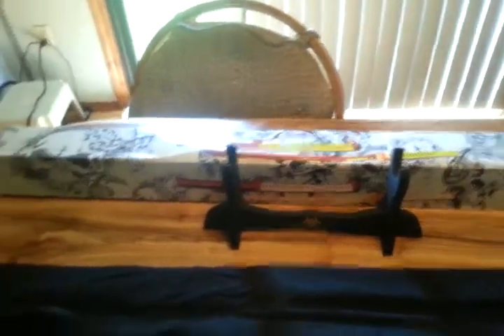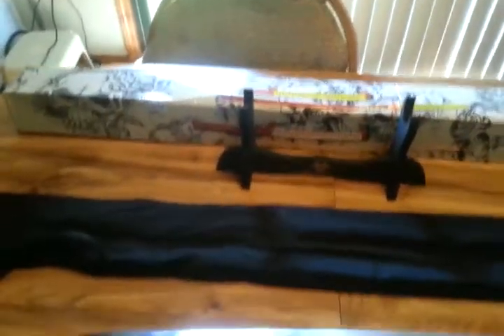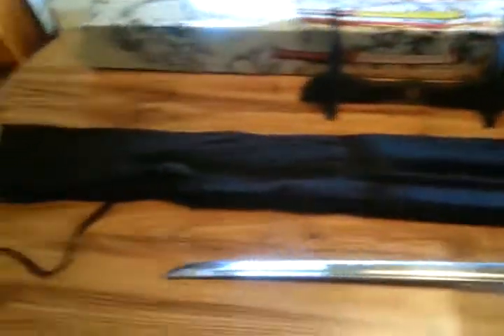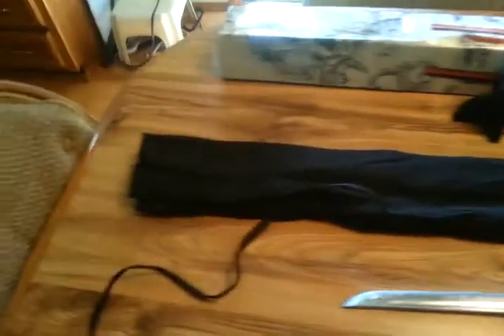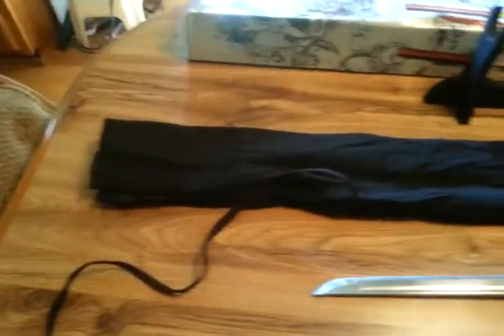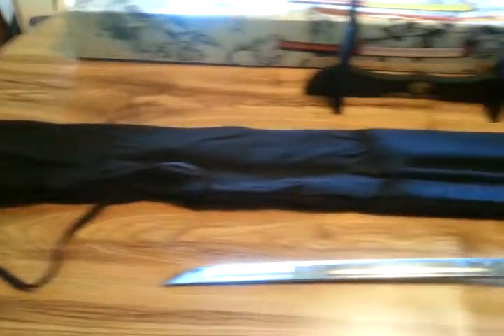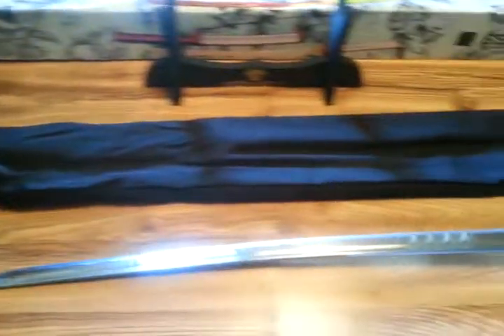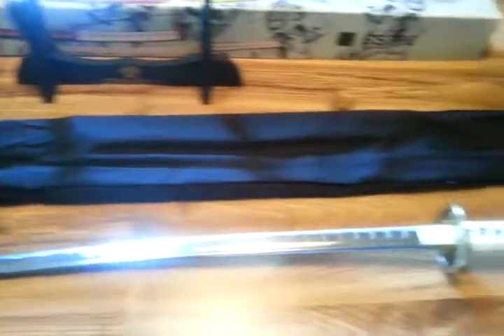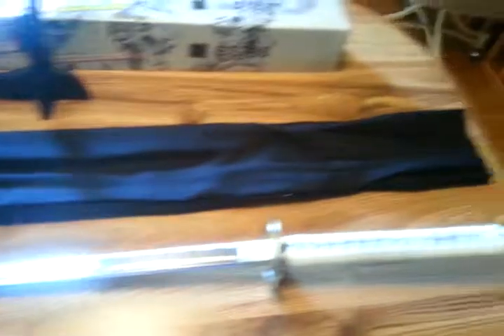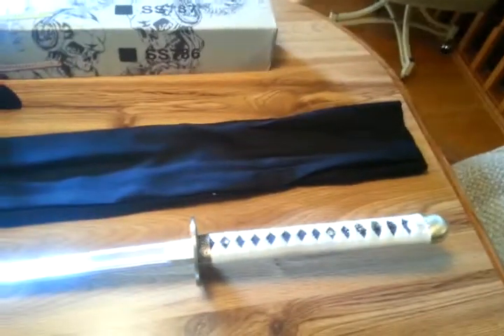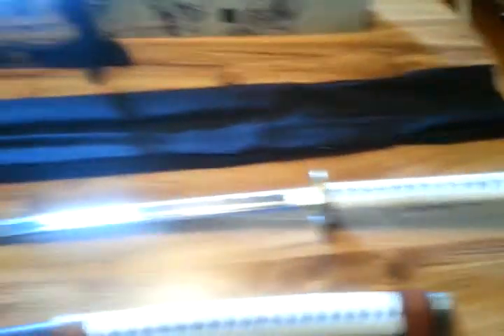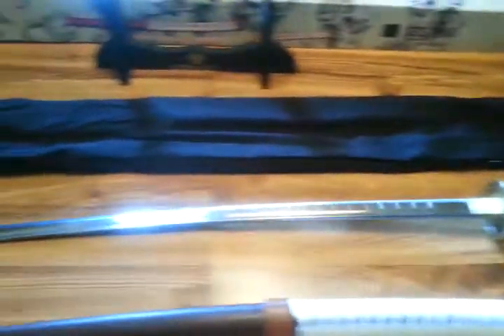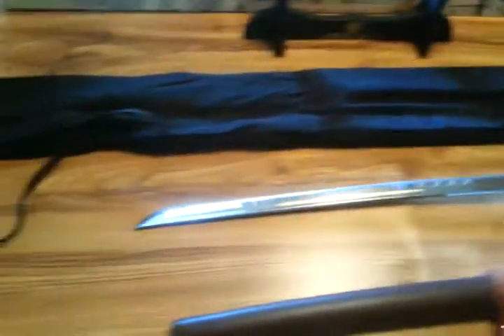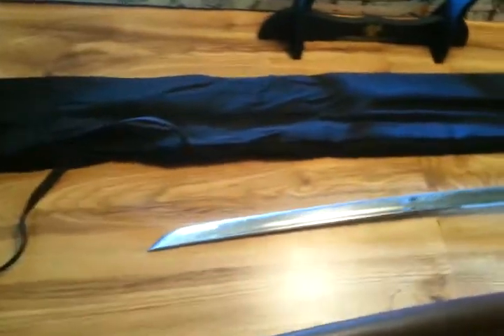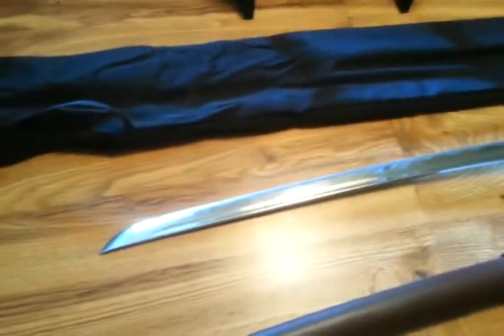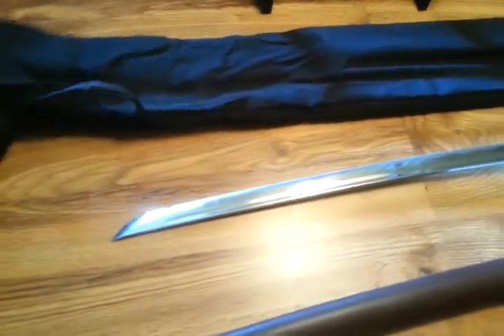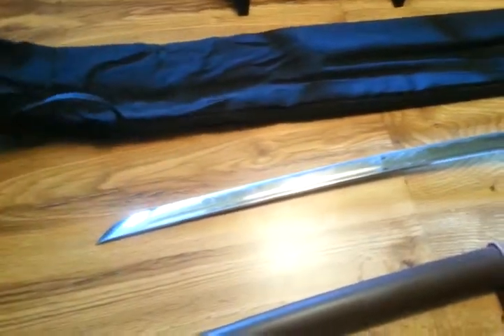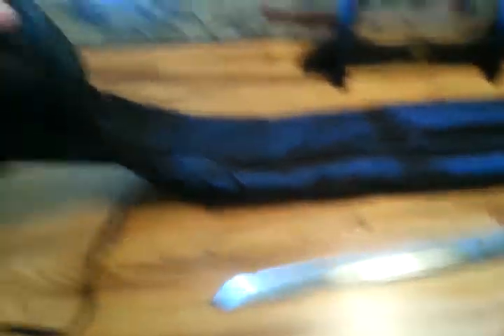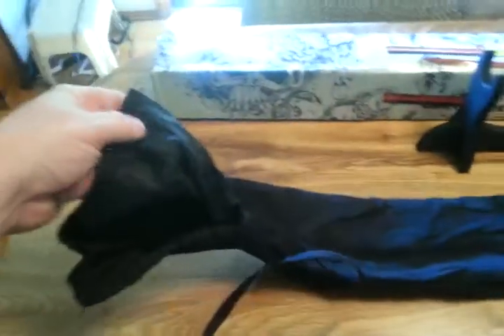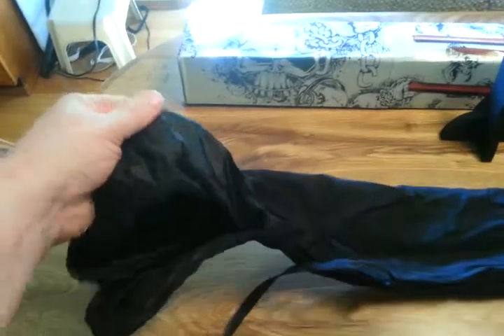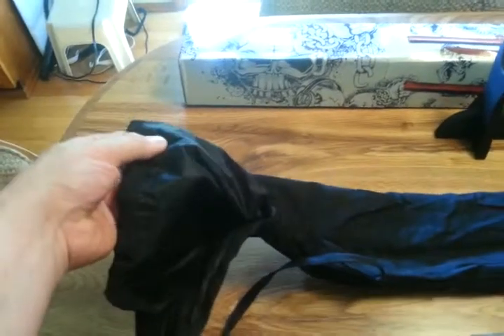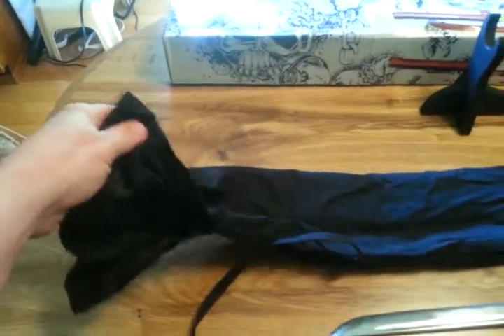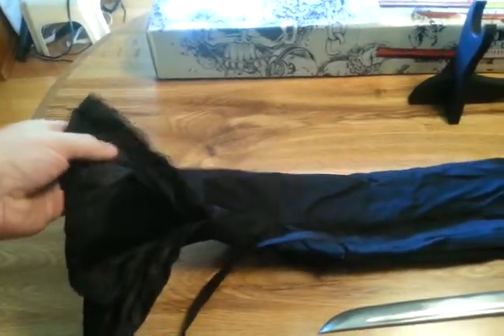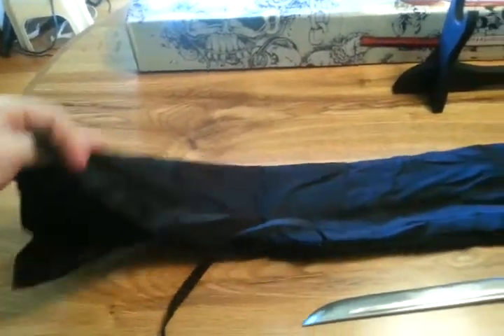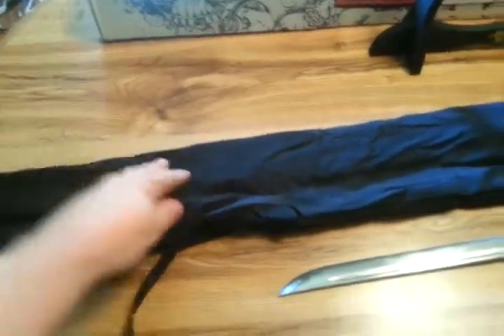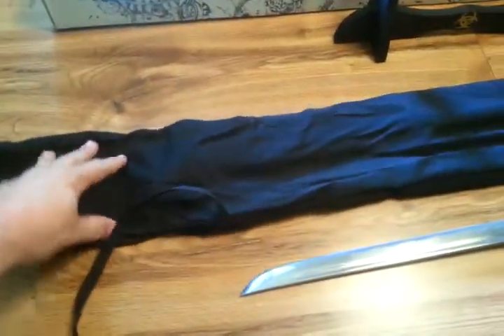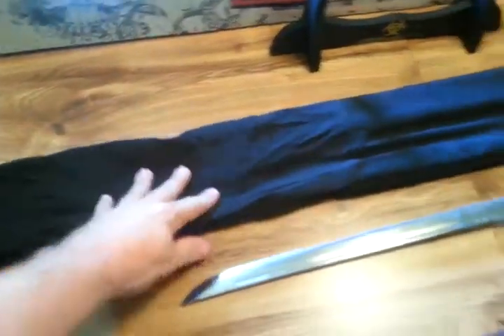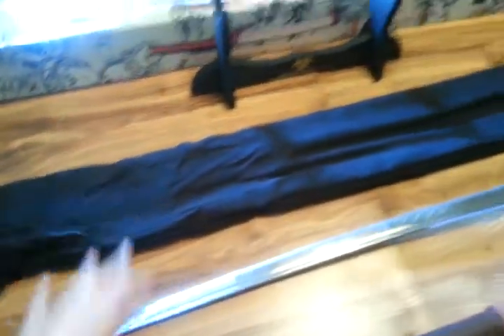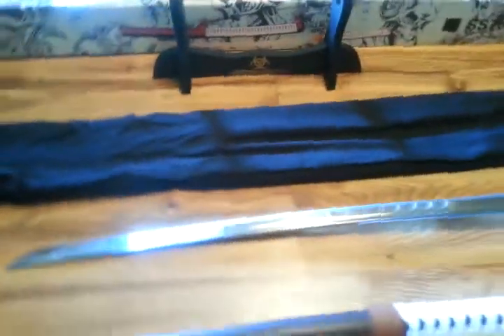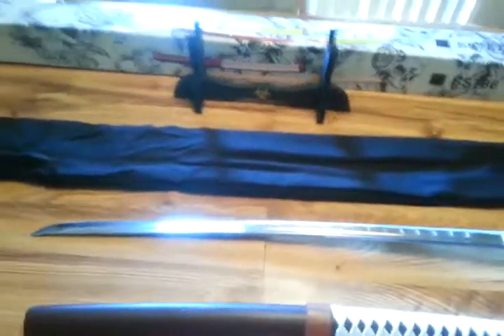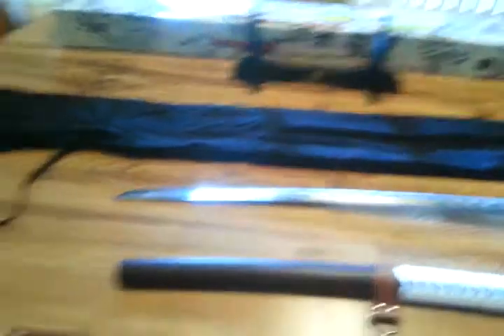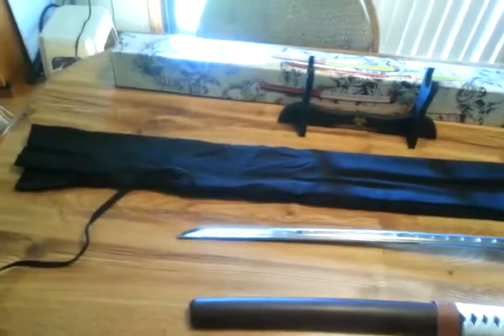The sword will come in this sword bag. It's also pretty standard — it's kind of a nylon material, probably polyester. It's not cotton lined or anything.